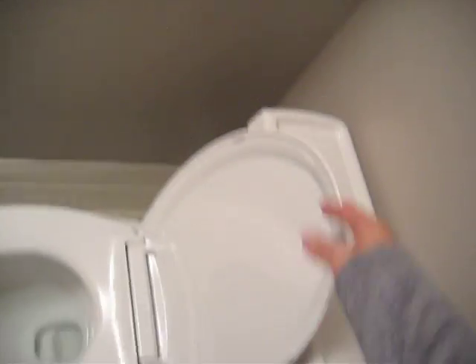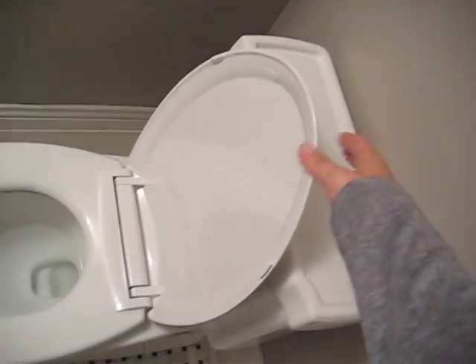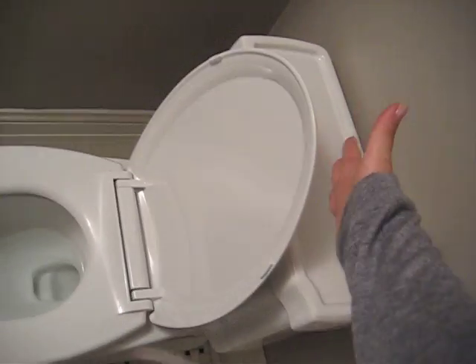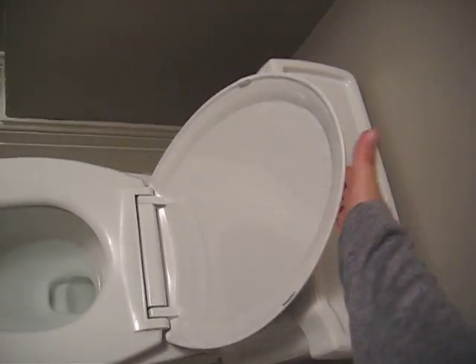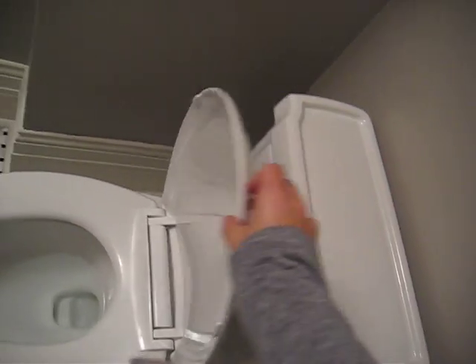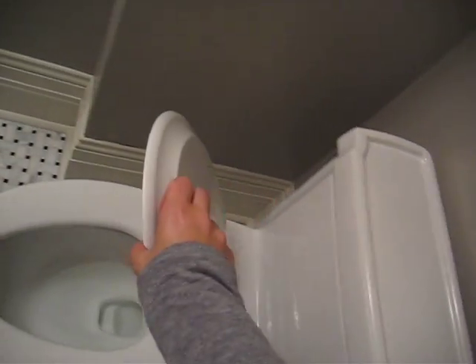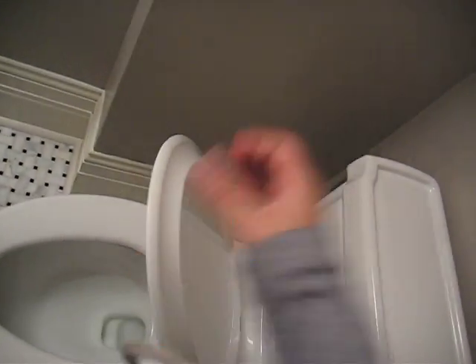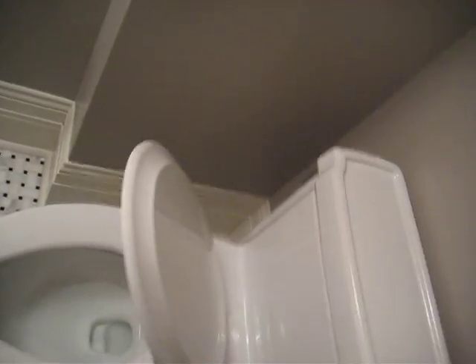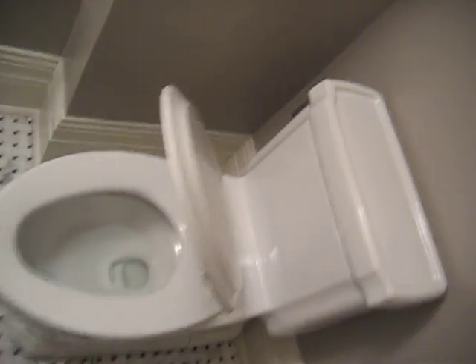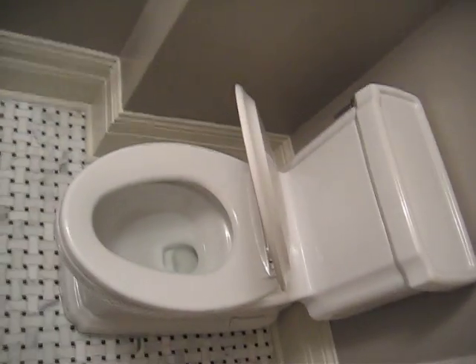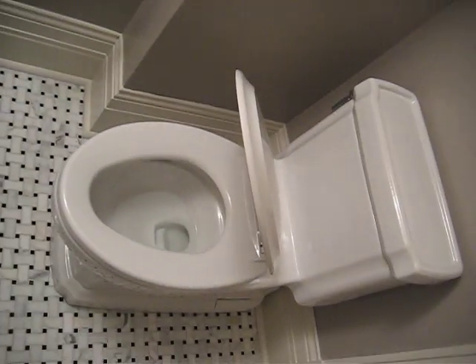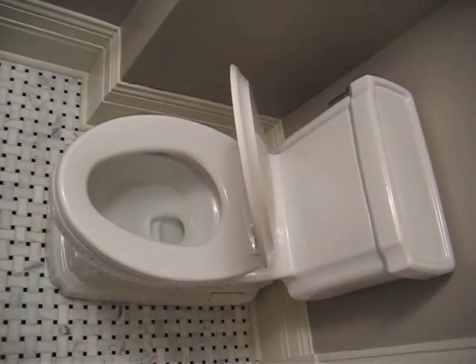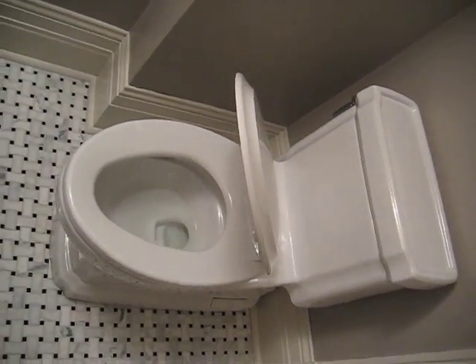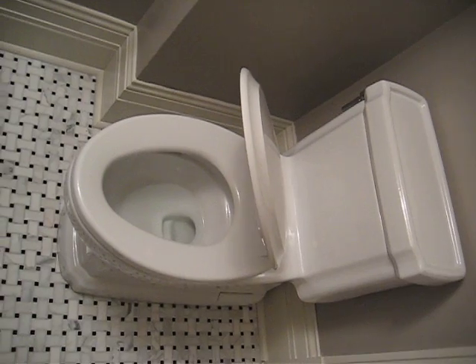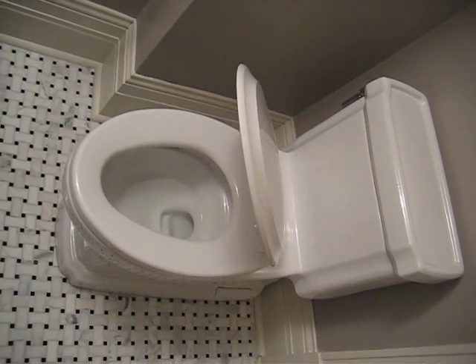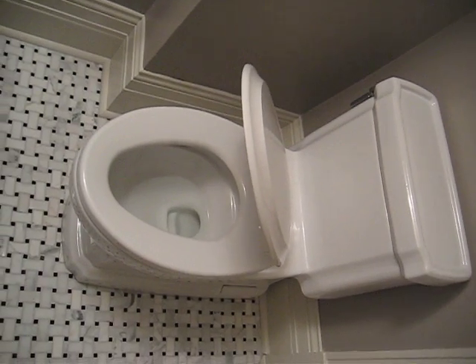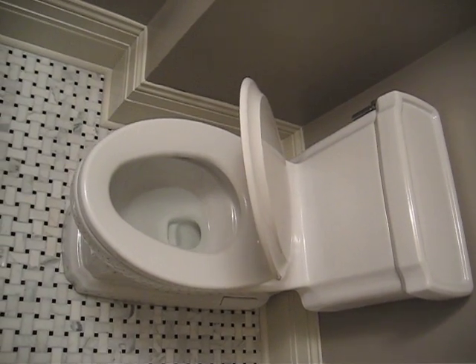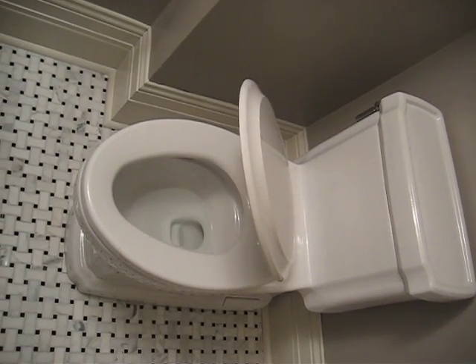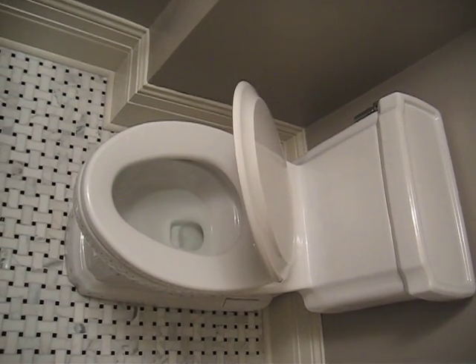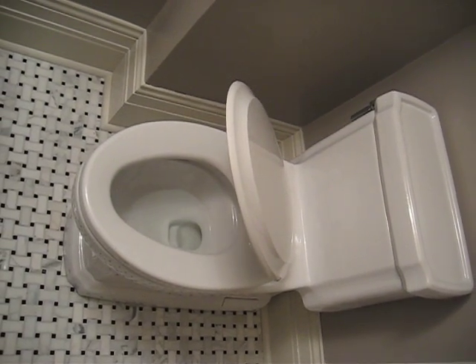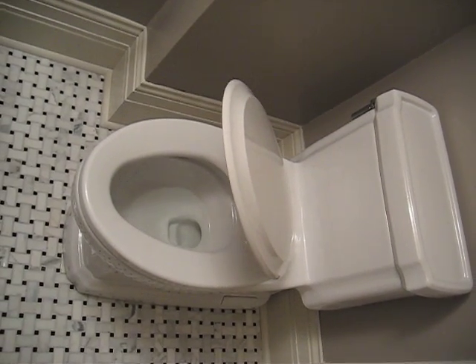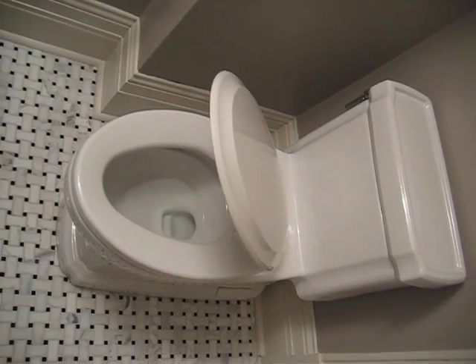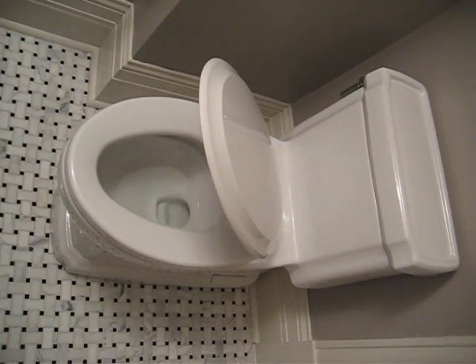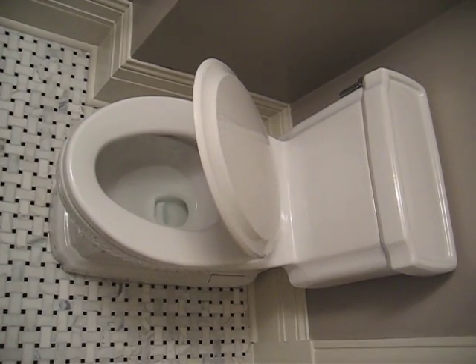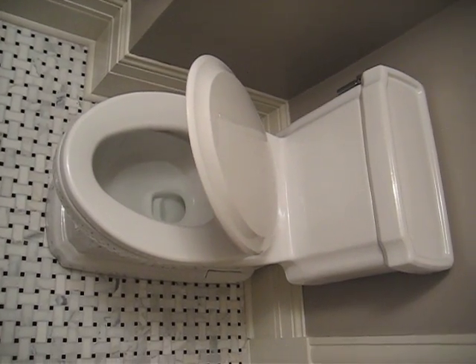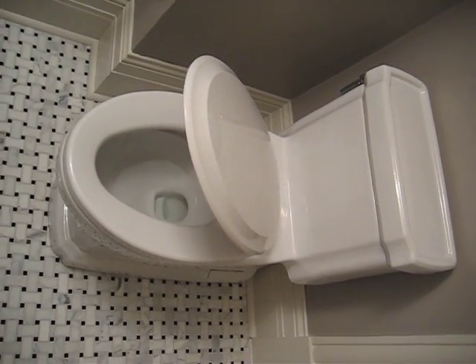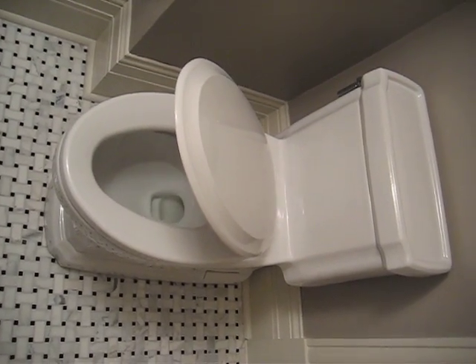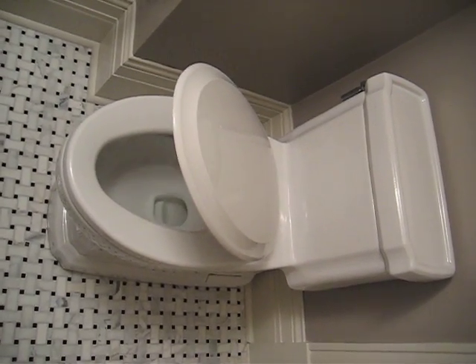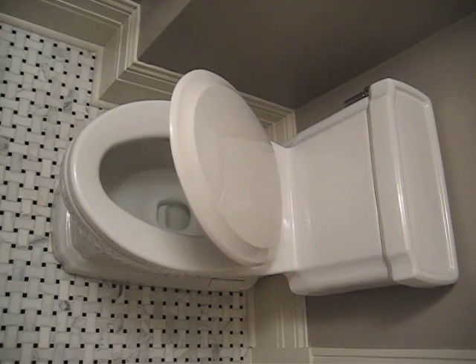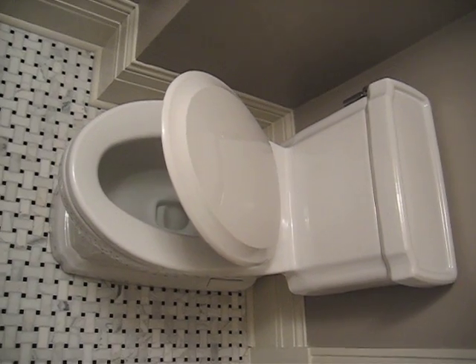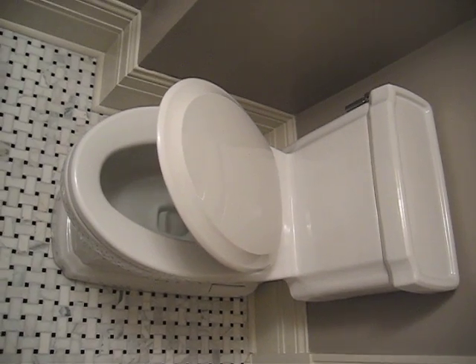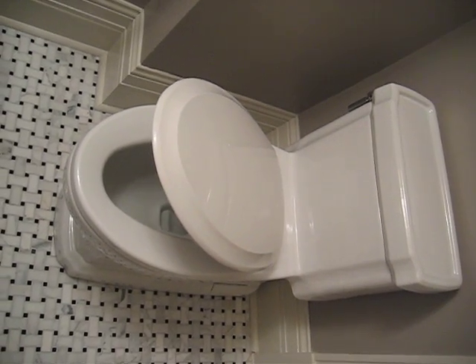So you open it up, and then you go like this, and then it closes by itself softly so you don't slam little tiny fingers in it.